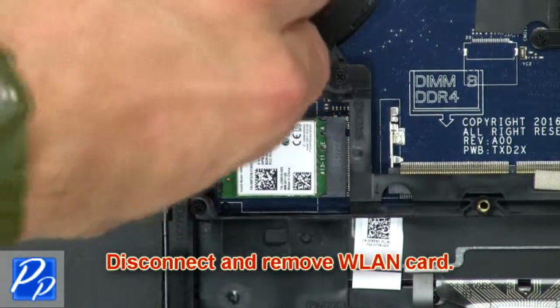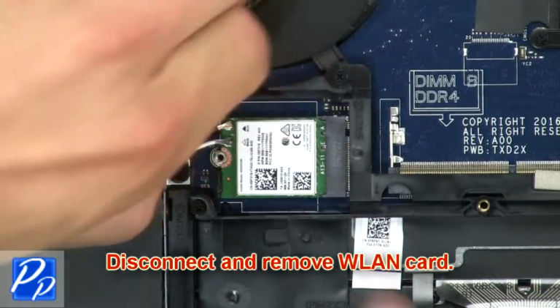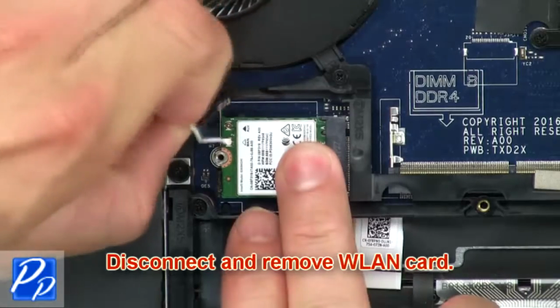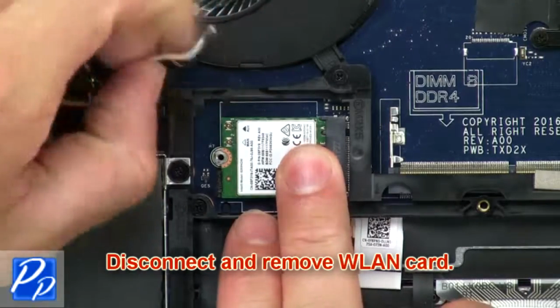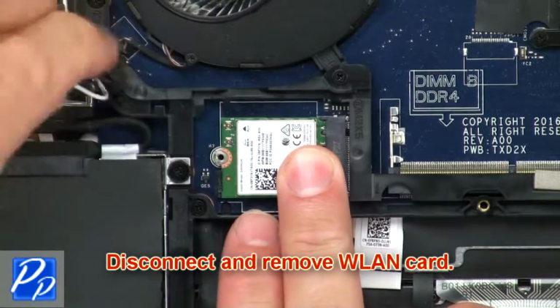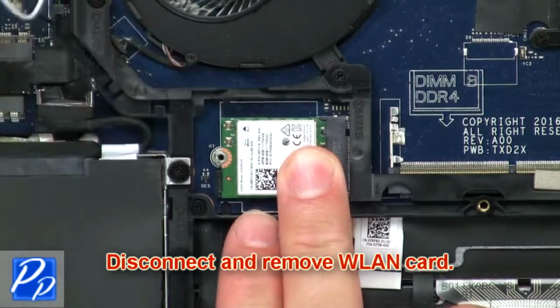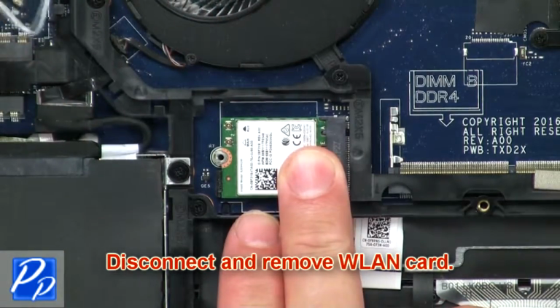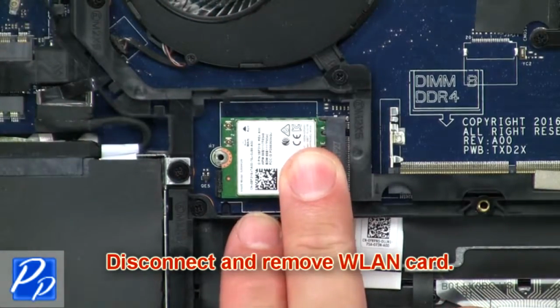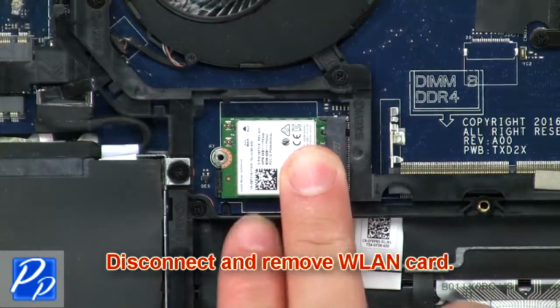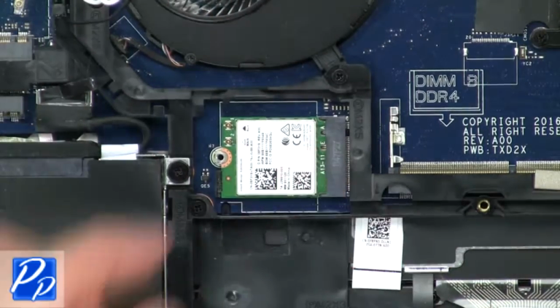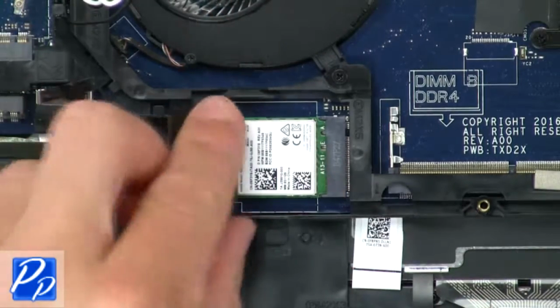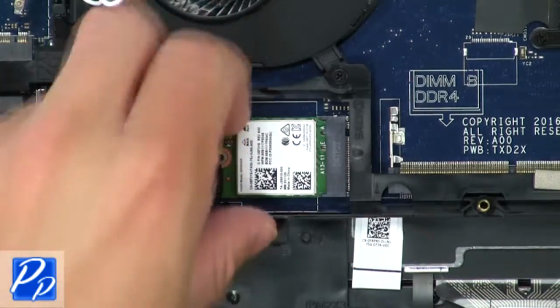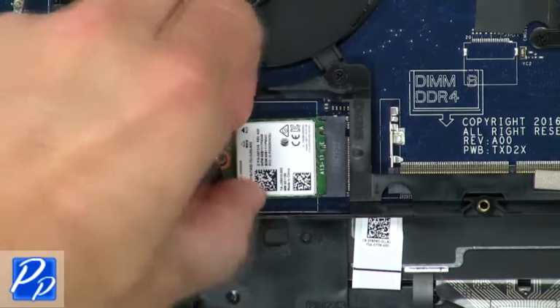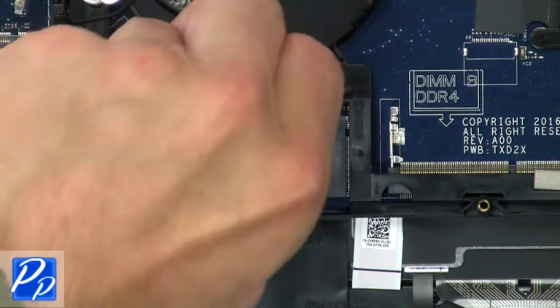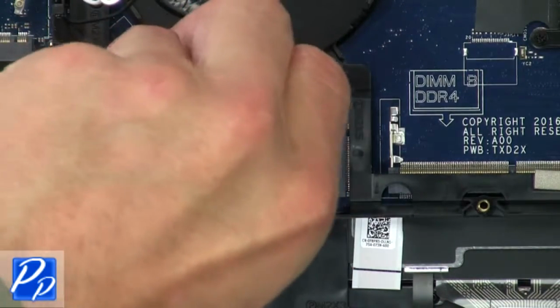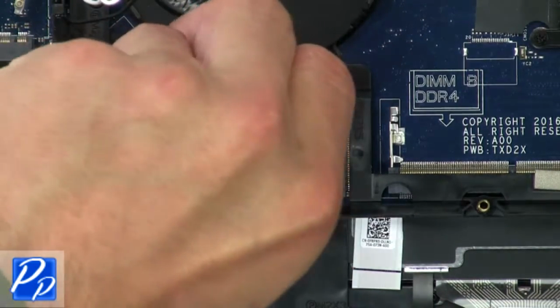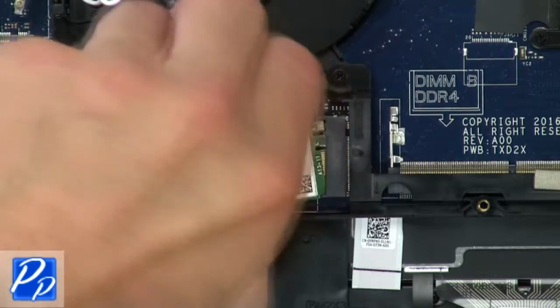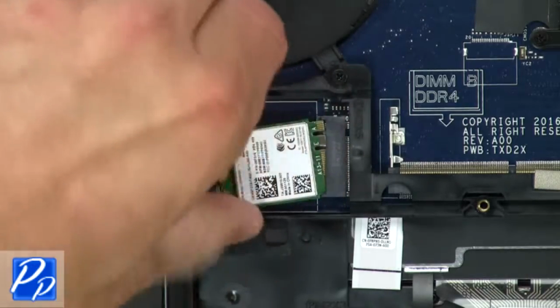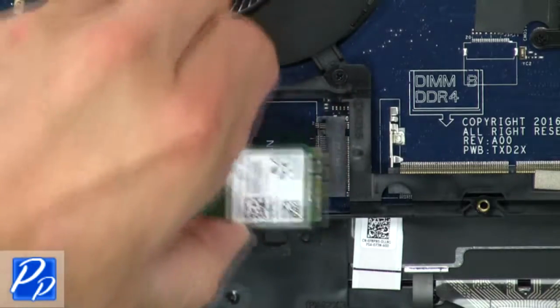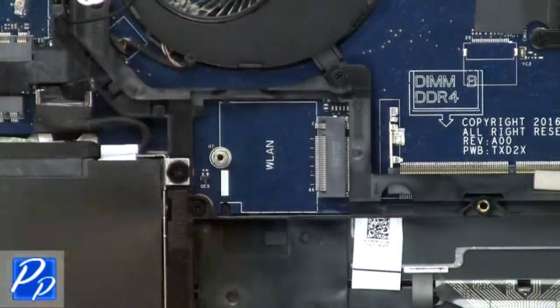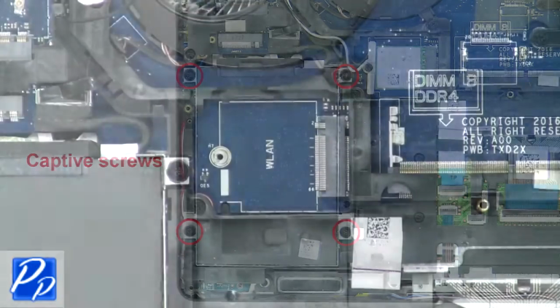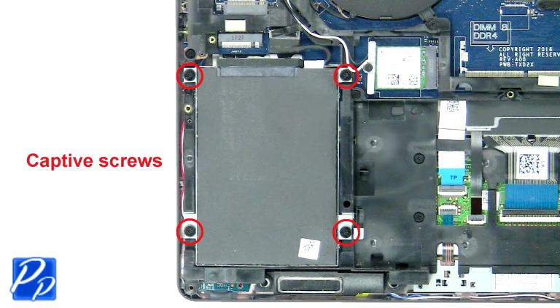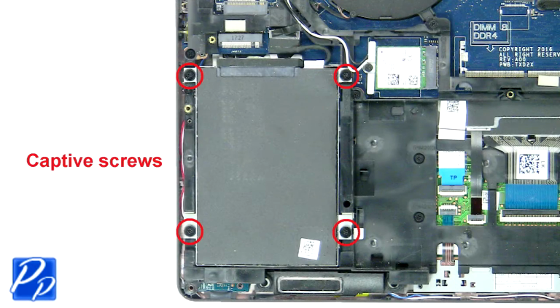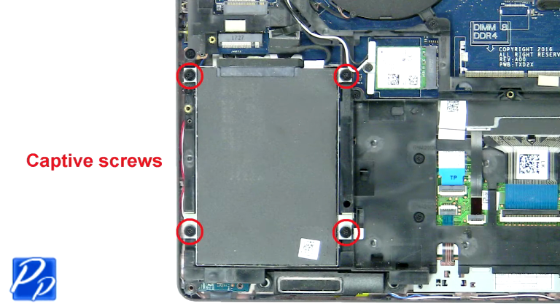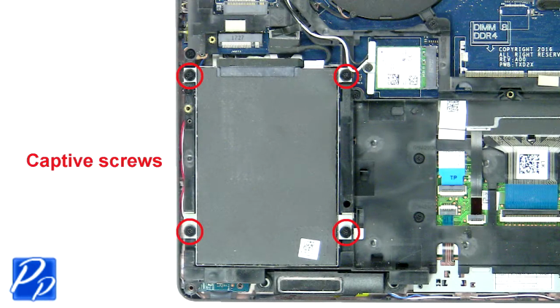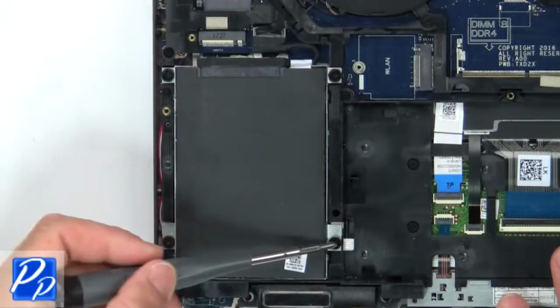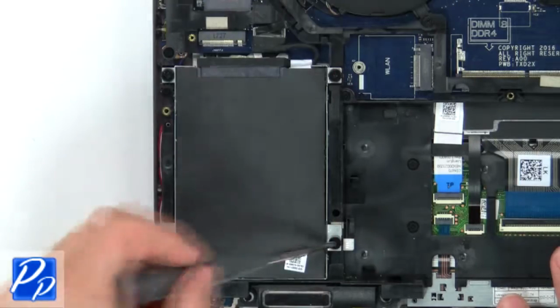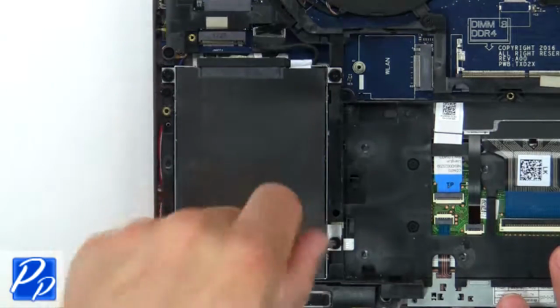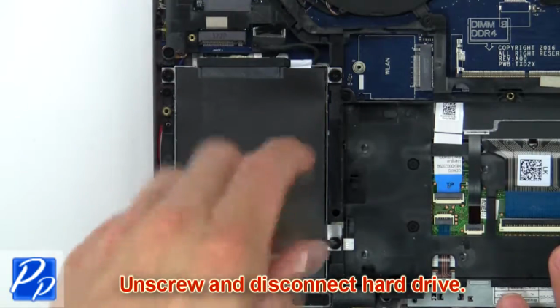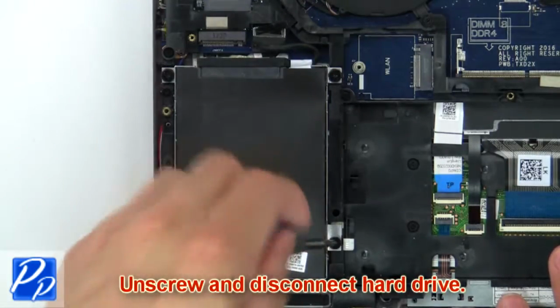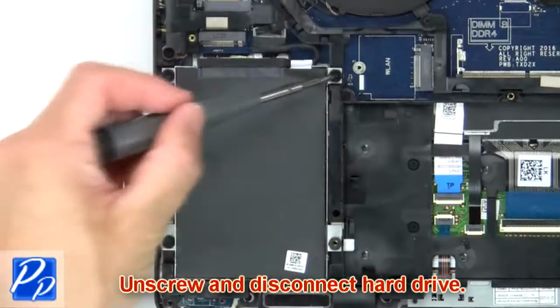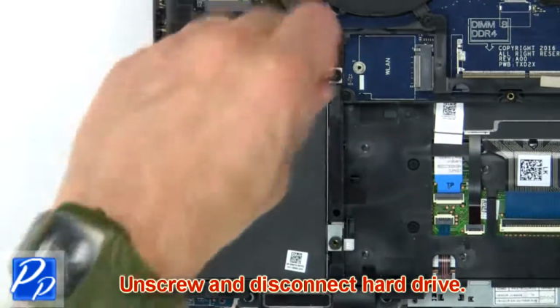Then disconnect and remove wireless card. Then unscrew and disconnect hard drive.